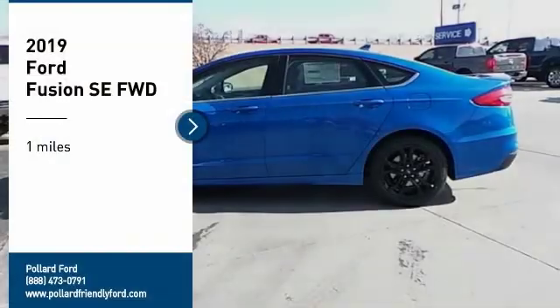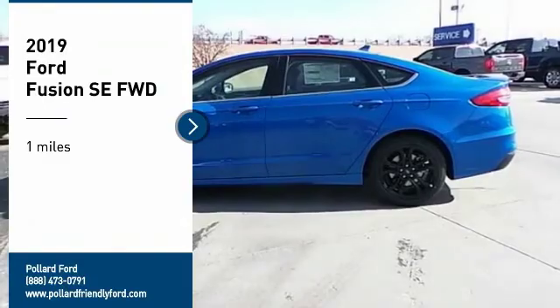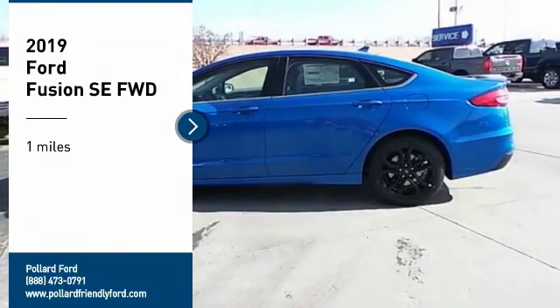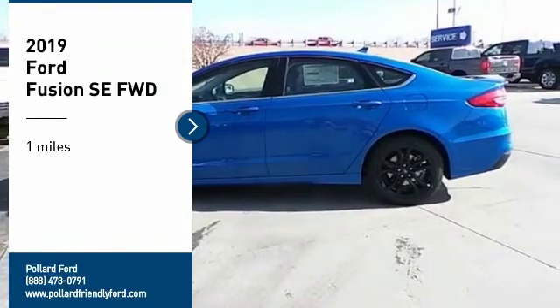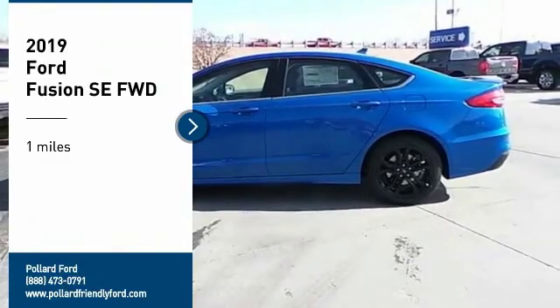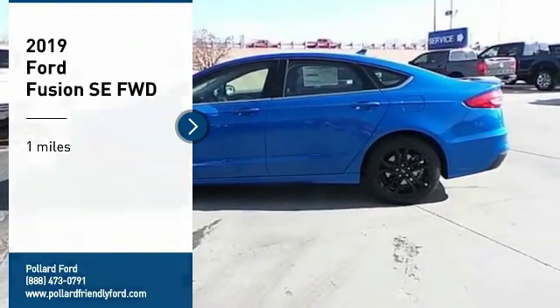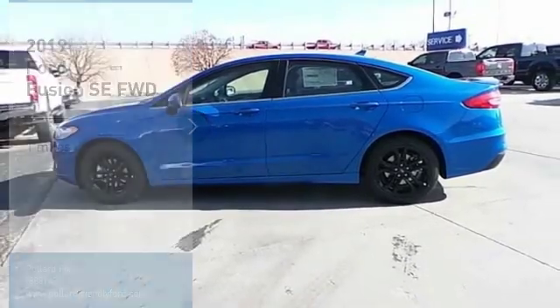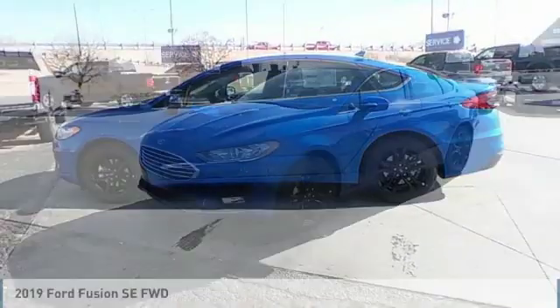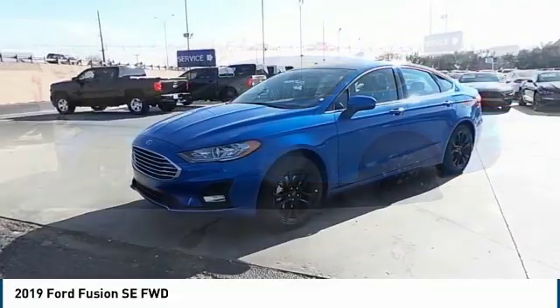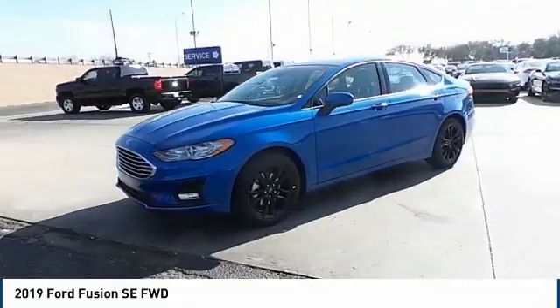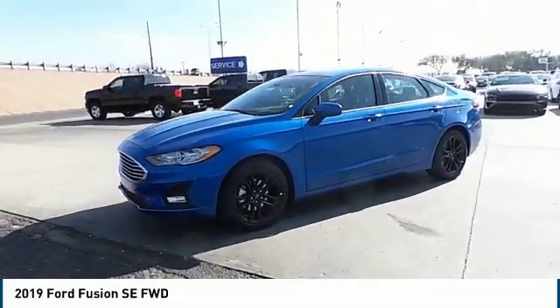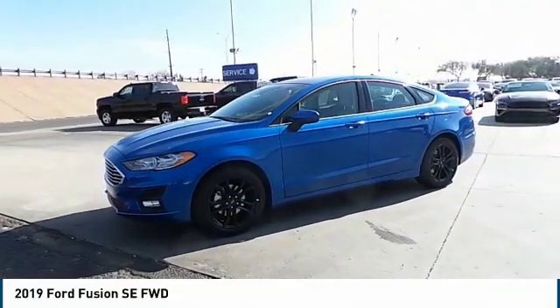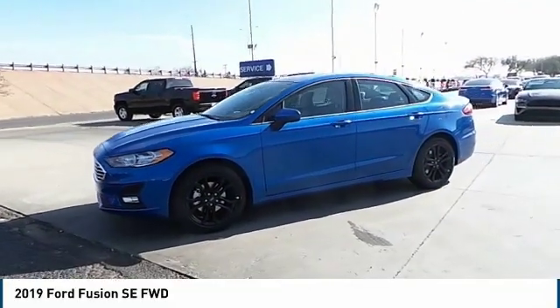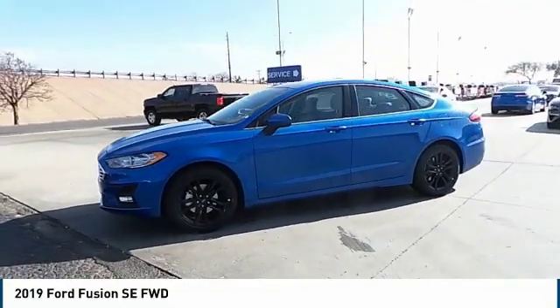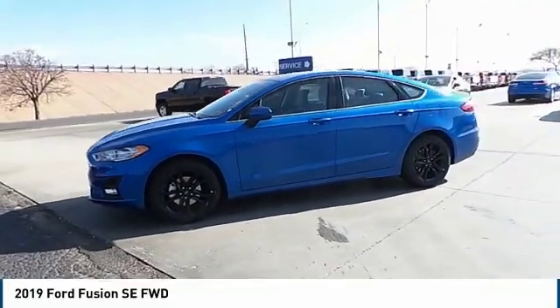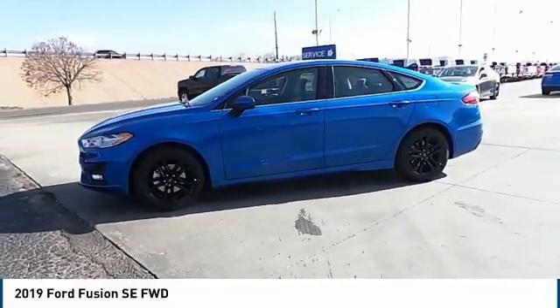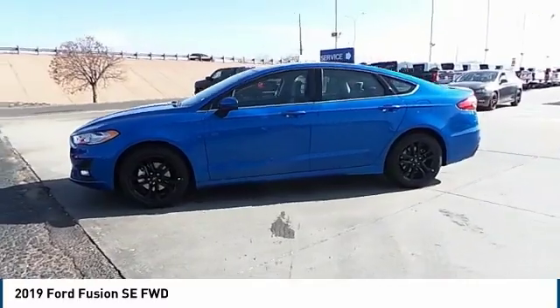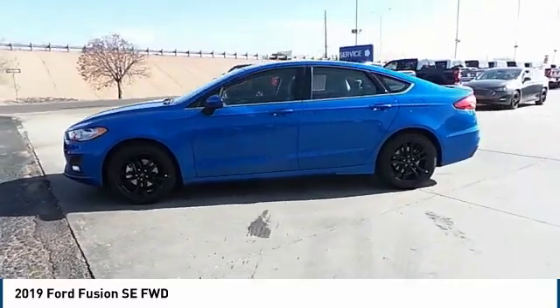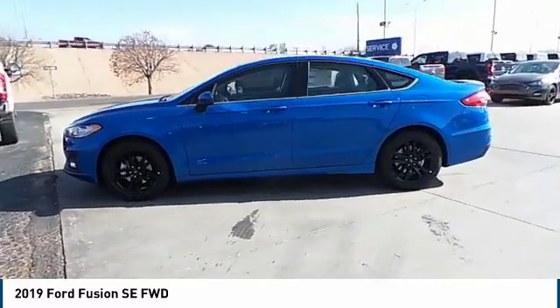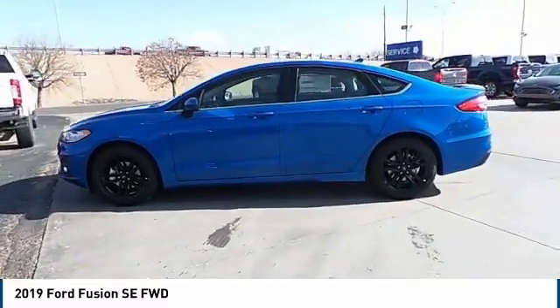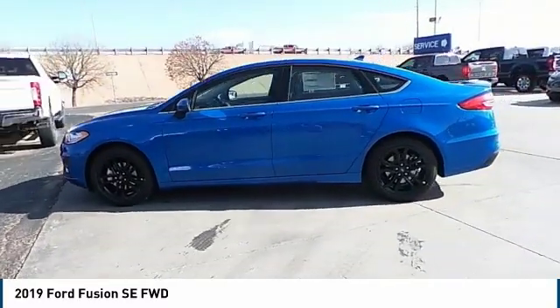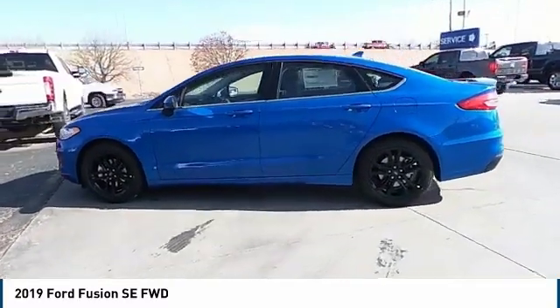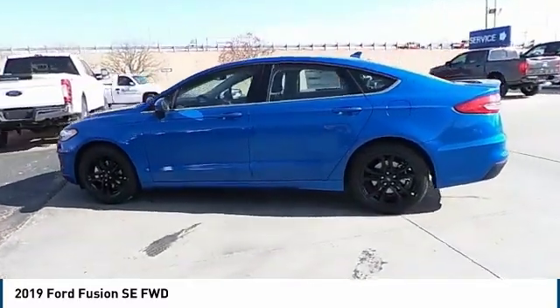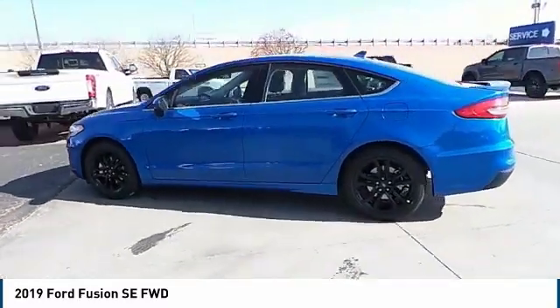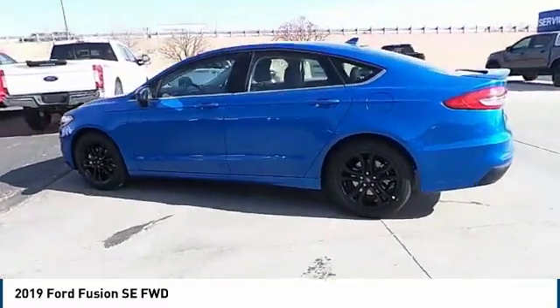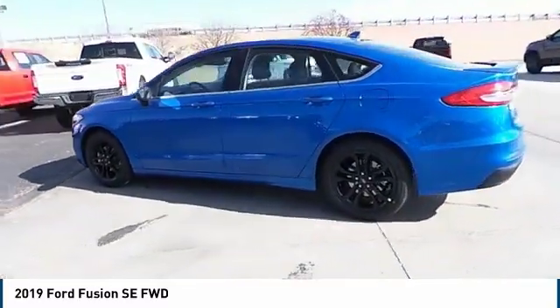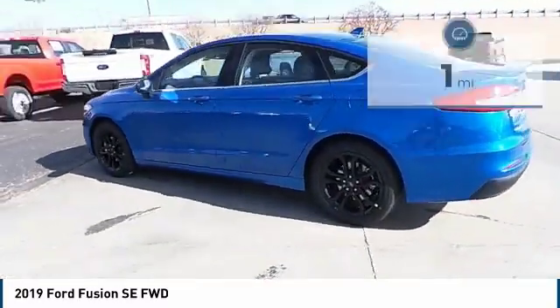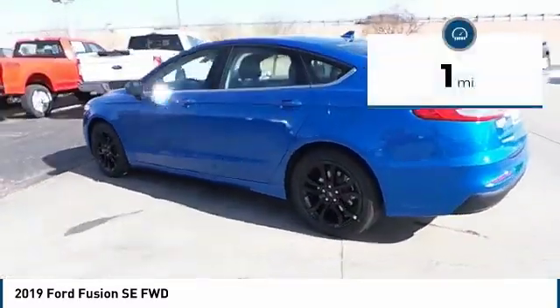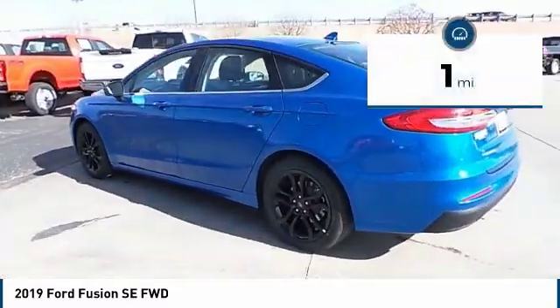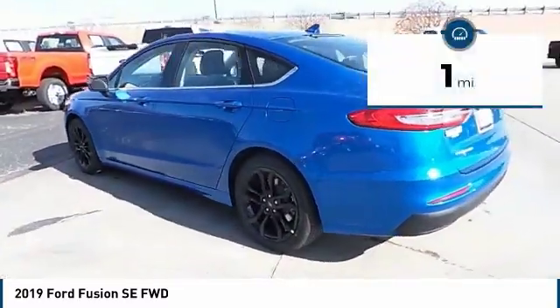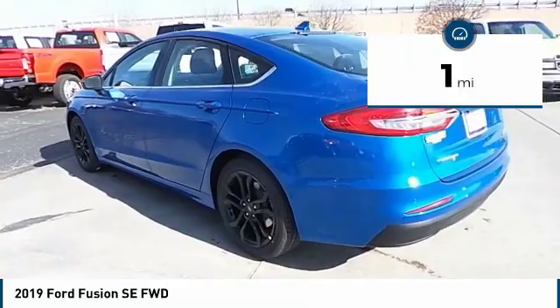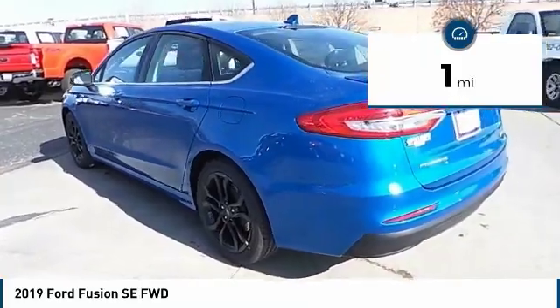Looking for the right vehicle? Check out the 2019 Fusion. You can have both impressive power and great economy in a Fusion. This vehicle has less than 100 miles.